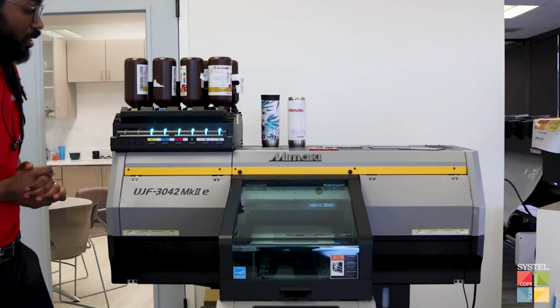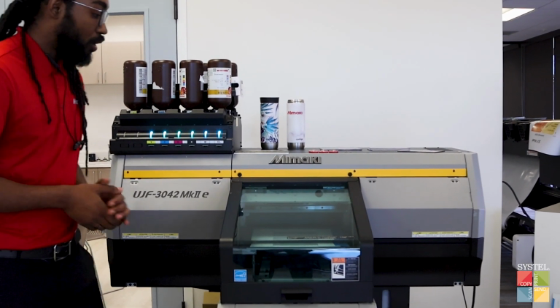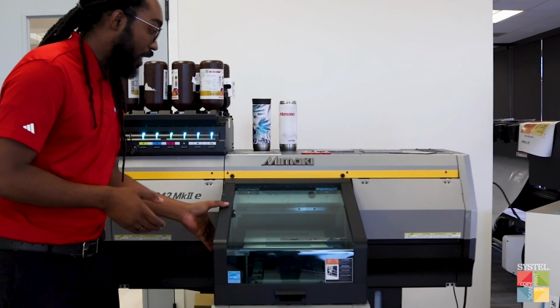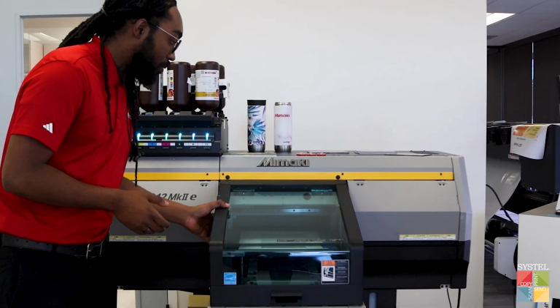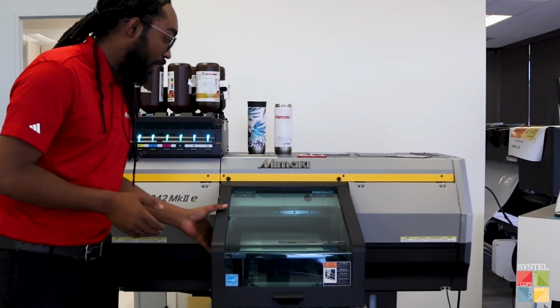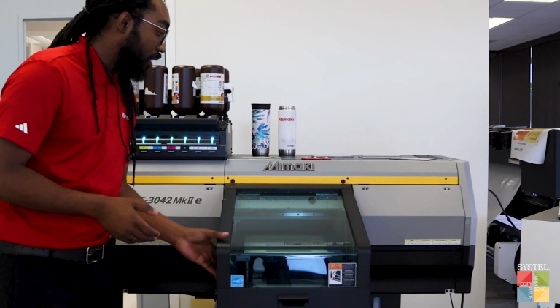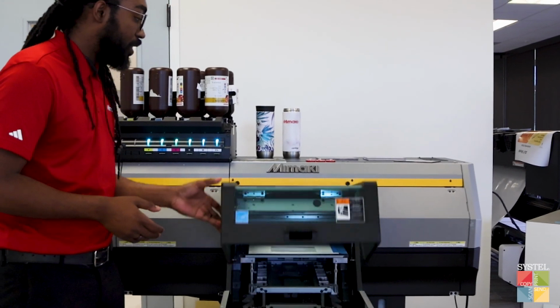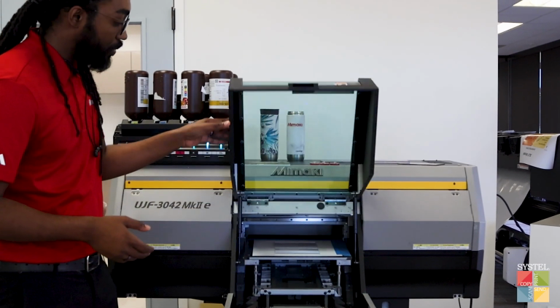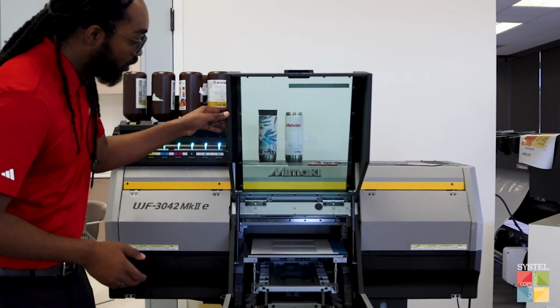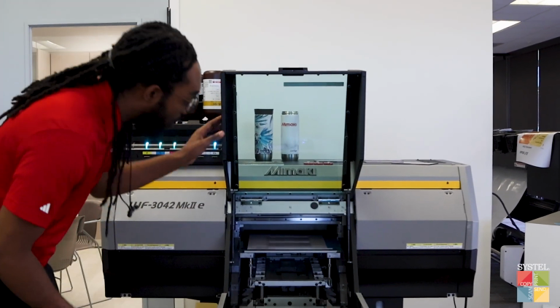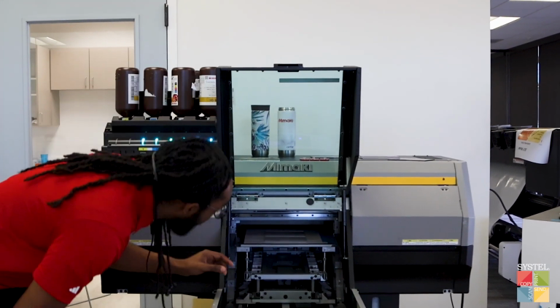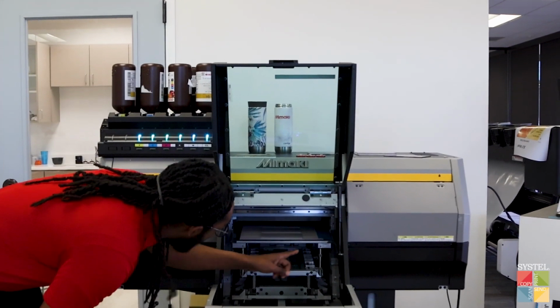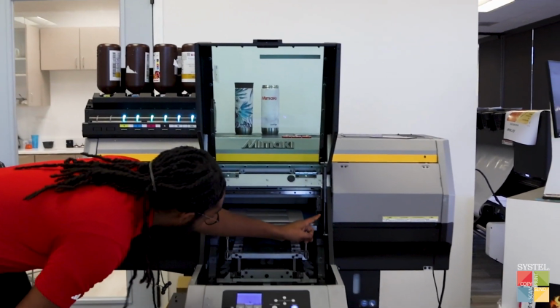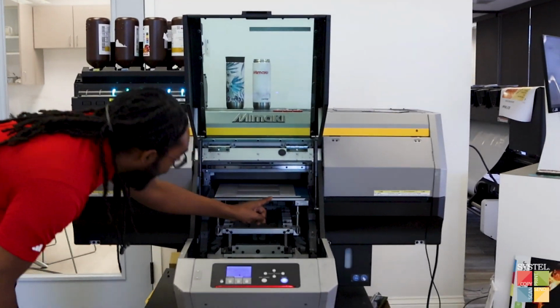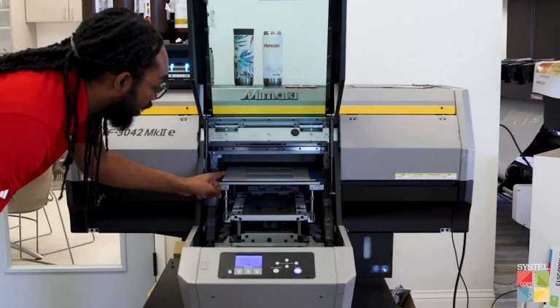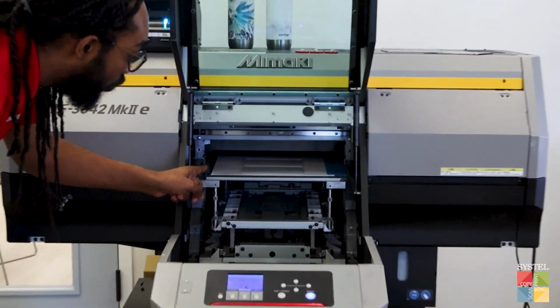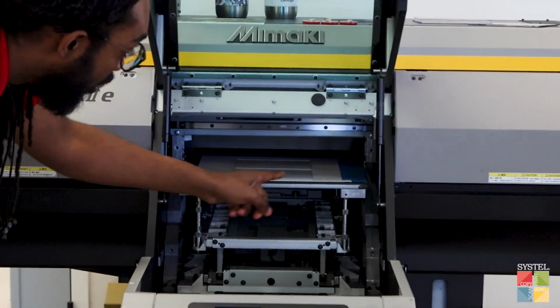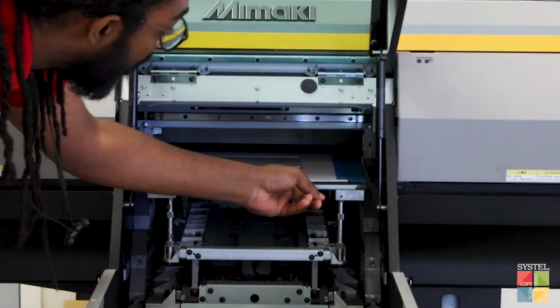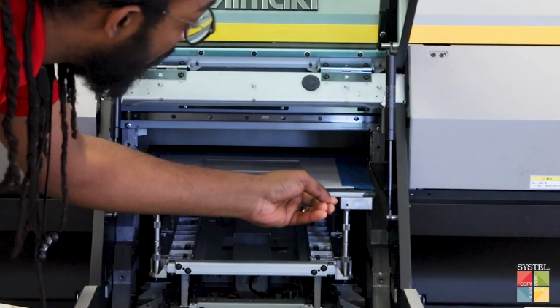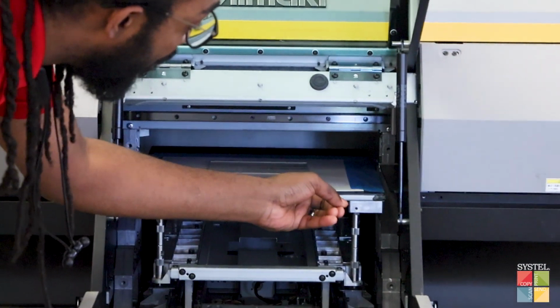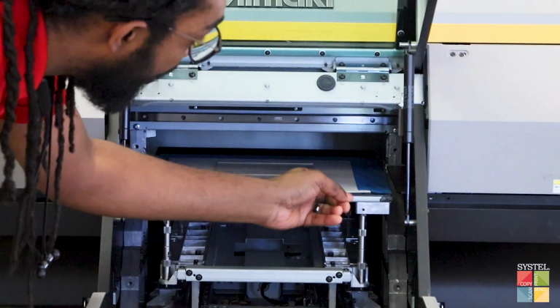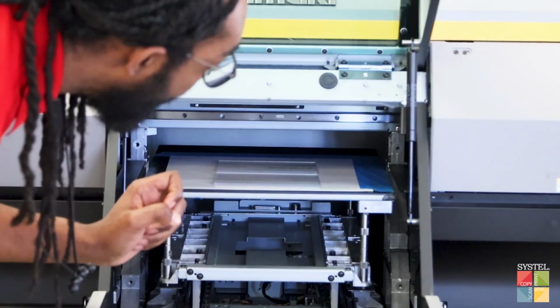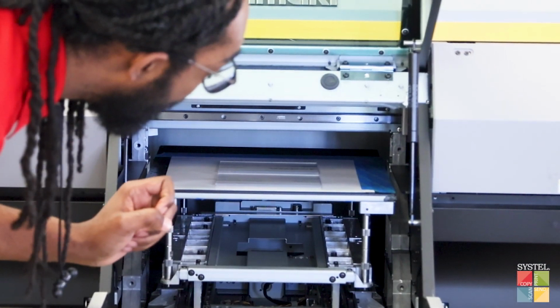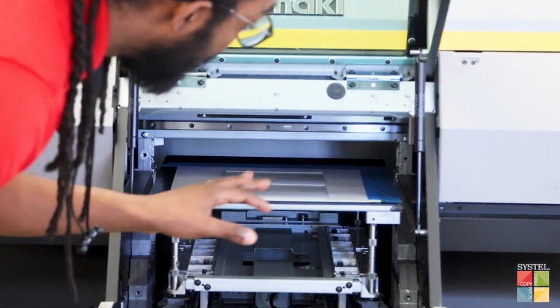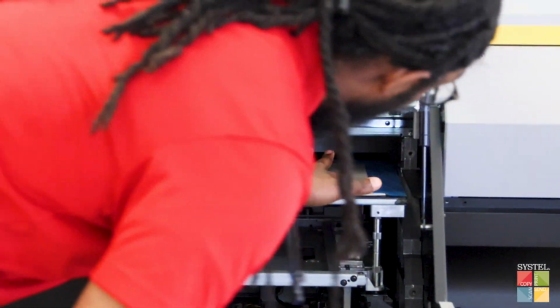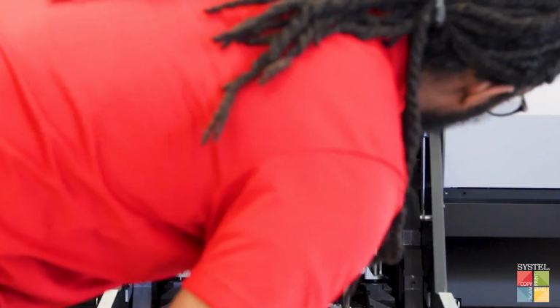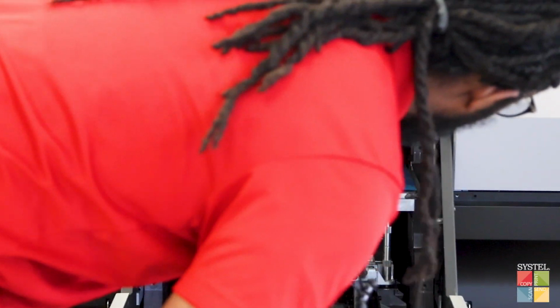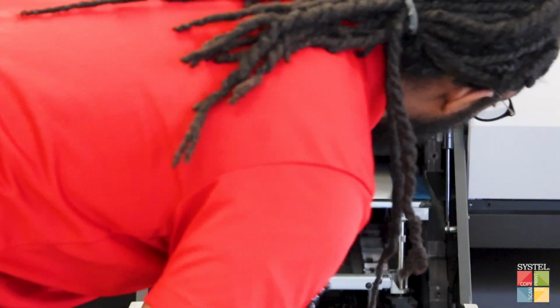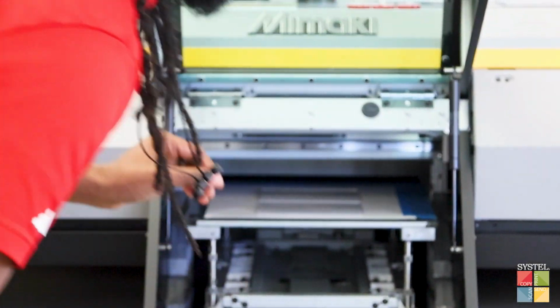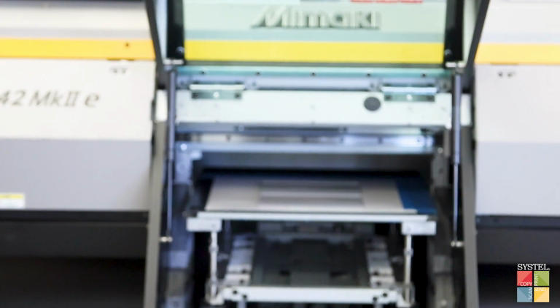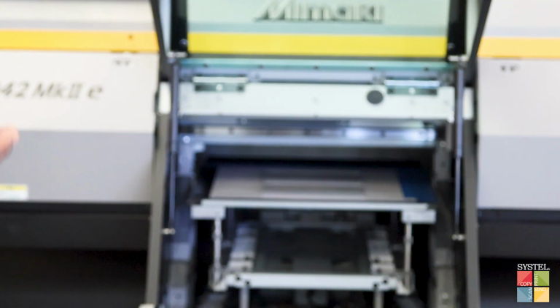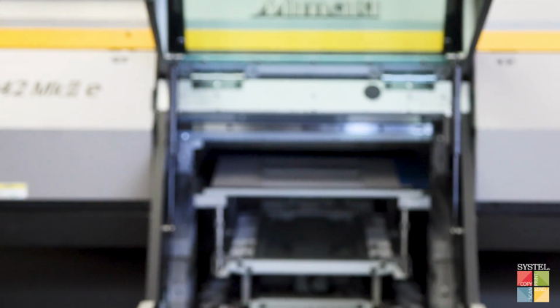Currently I am doing my automatic media detection, which will open this here. There's a red light that comes through, and I put my finger there so you can see it a little bit. Once it detects the media, I'm going to bring it off to the braces.